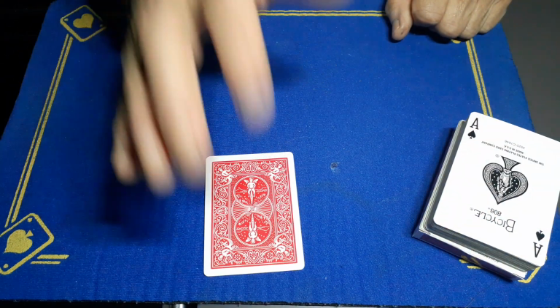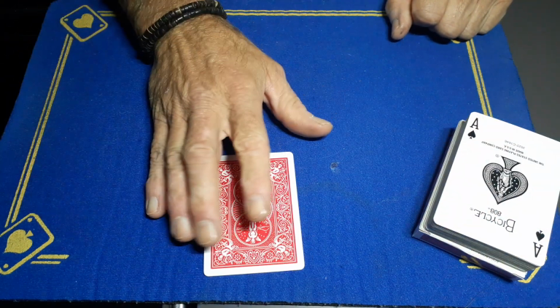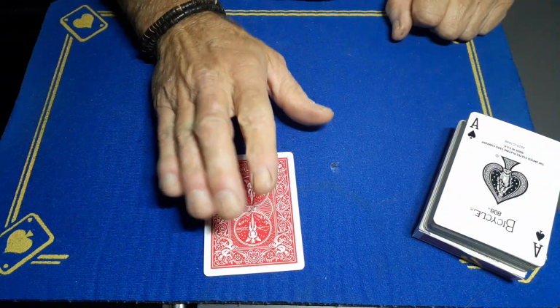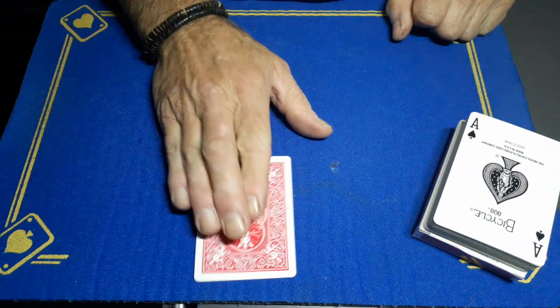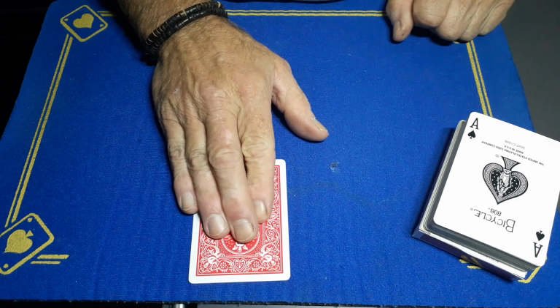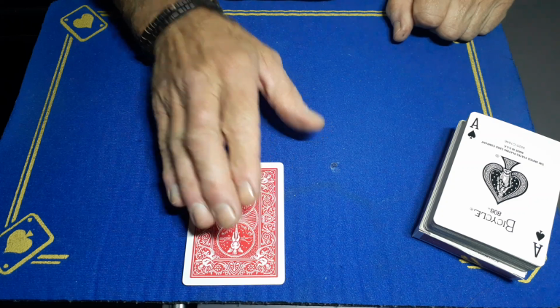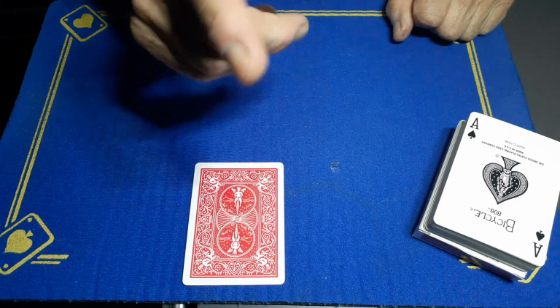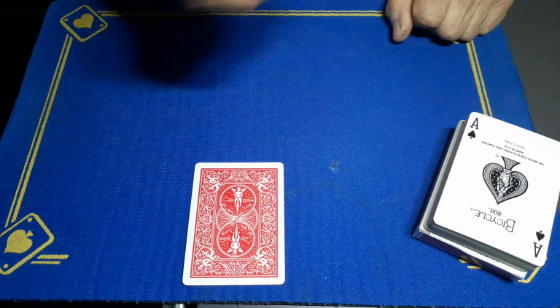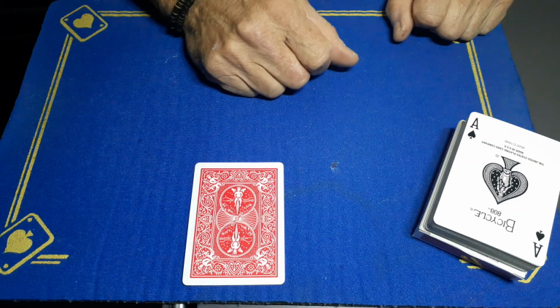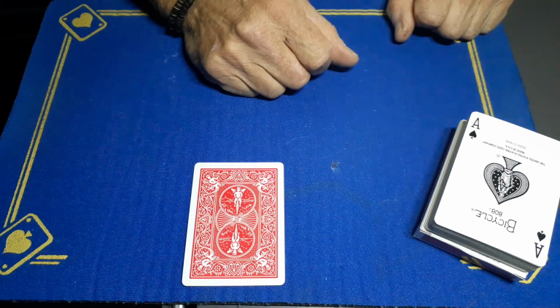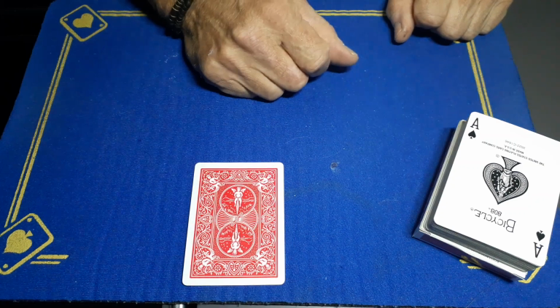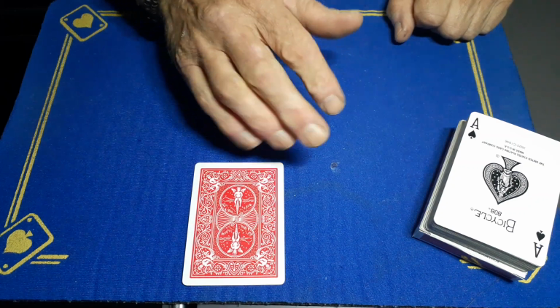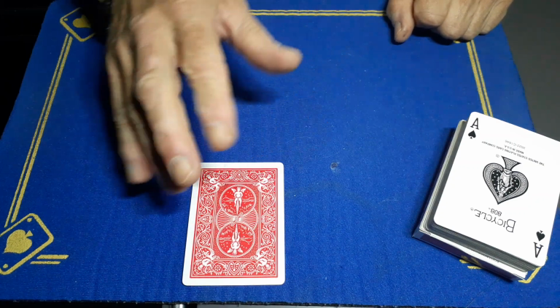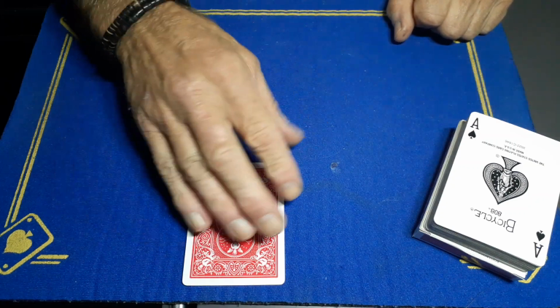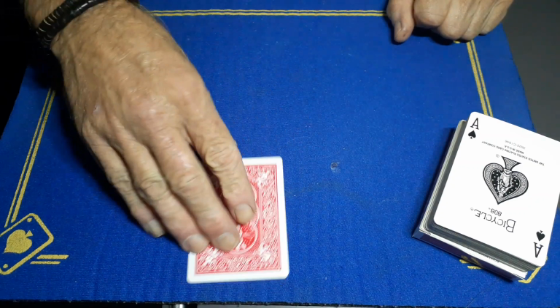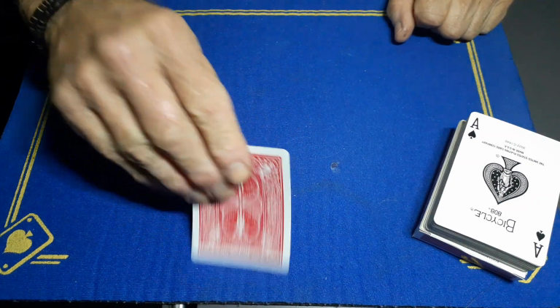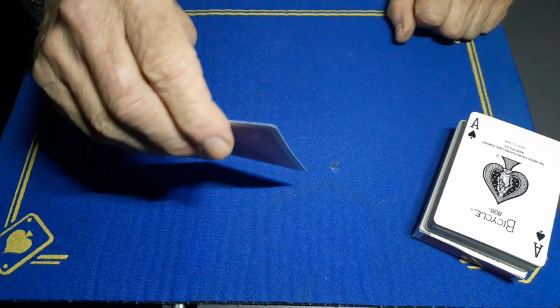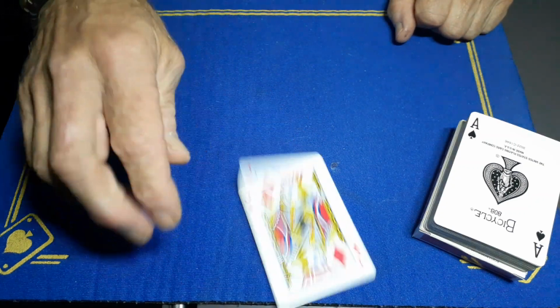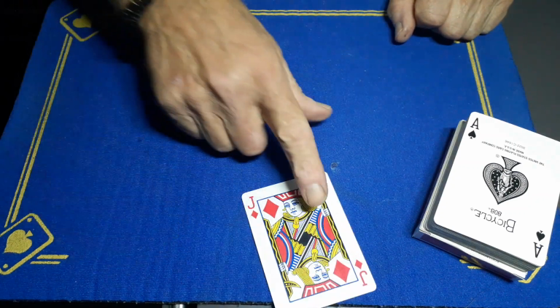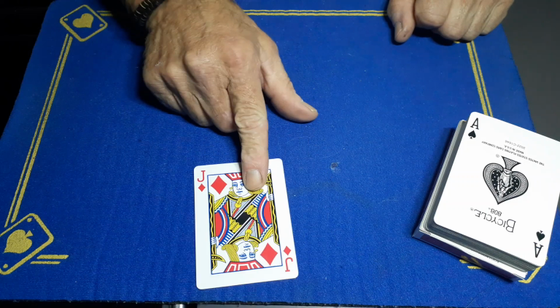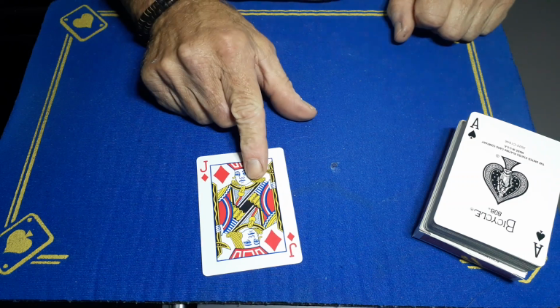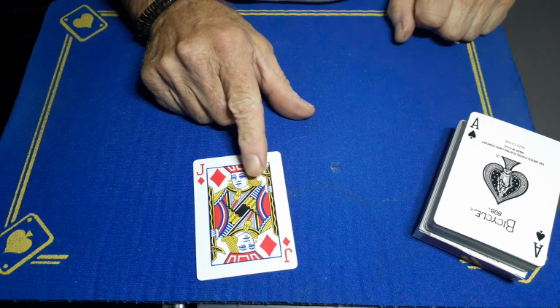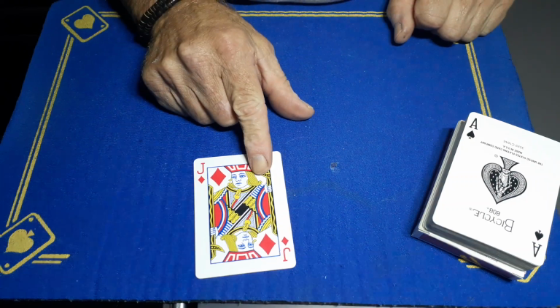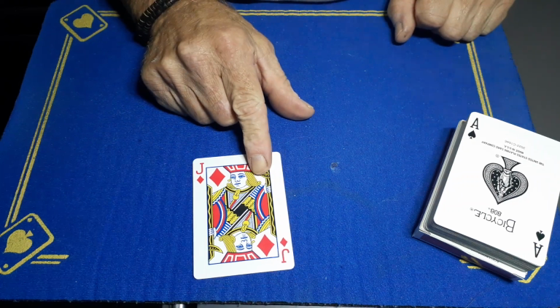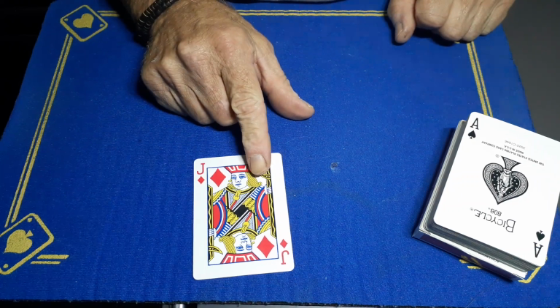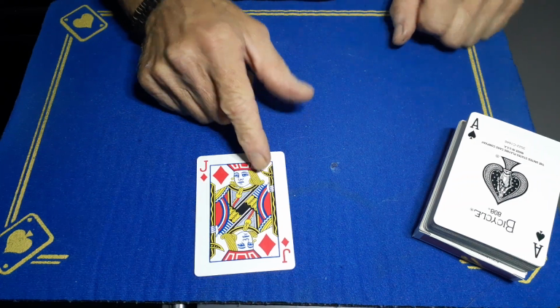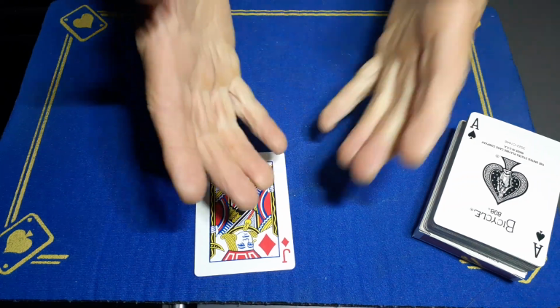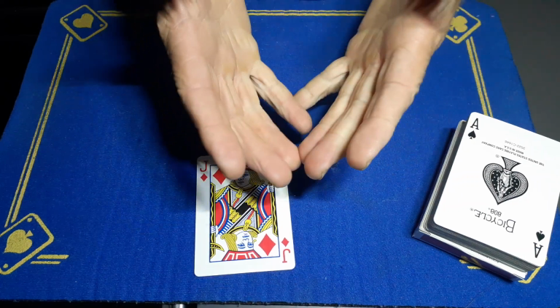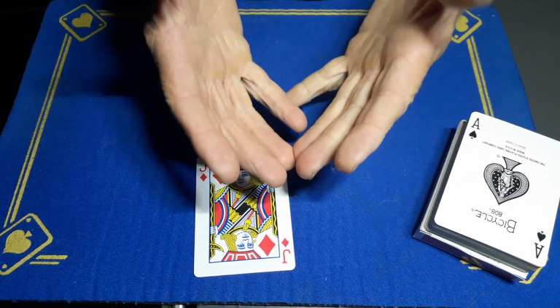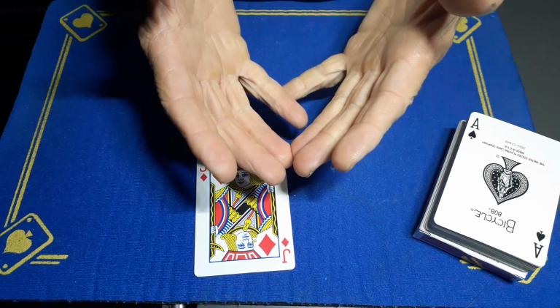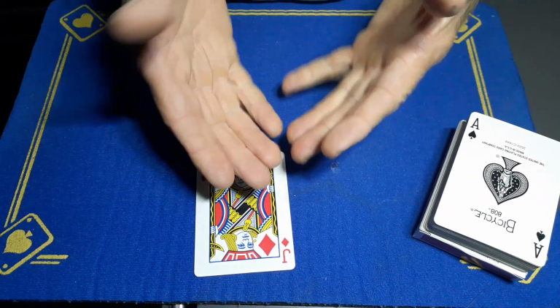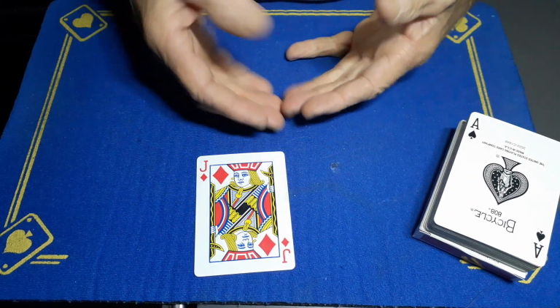All focus is going to be on this card. This was the signed ten, but with a little bit of magic it turns into the second spectator's card — so they're thinking, 'Well, where the hell is my card?'